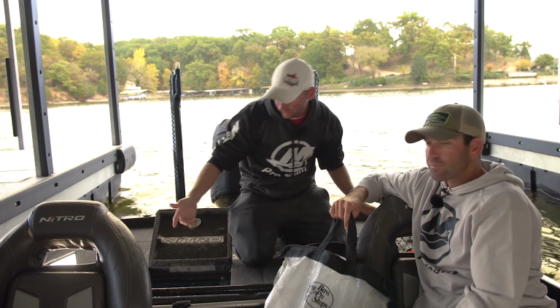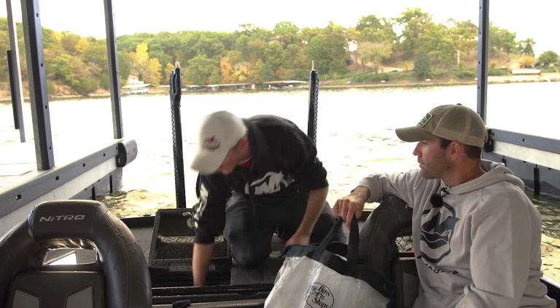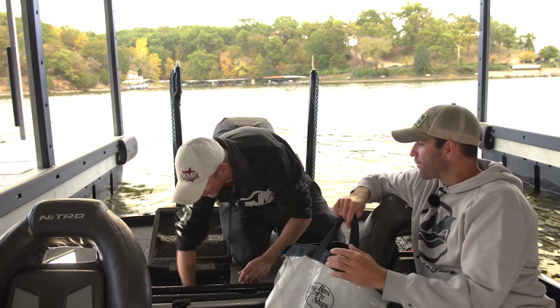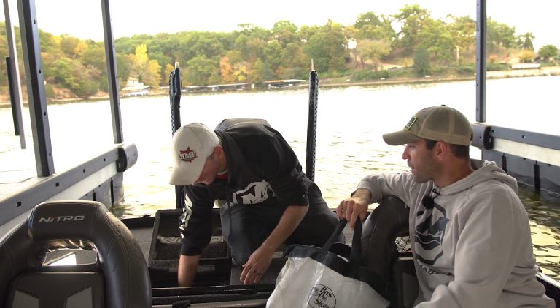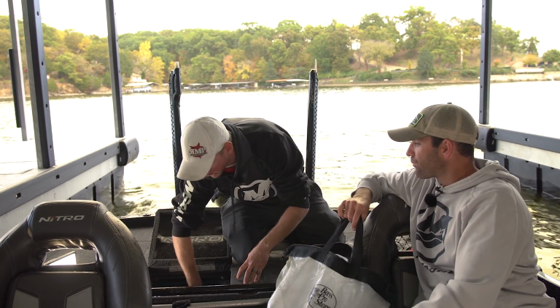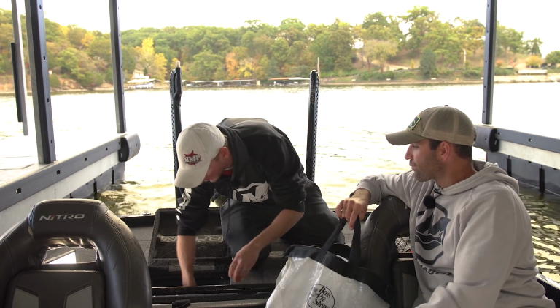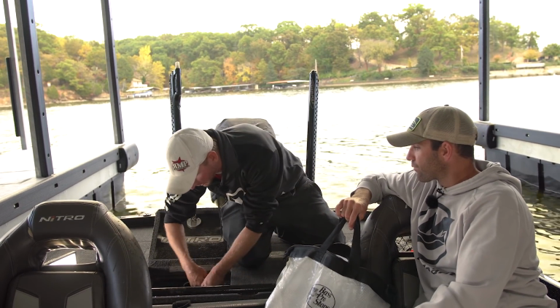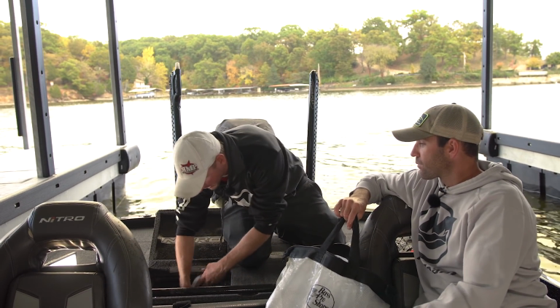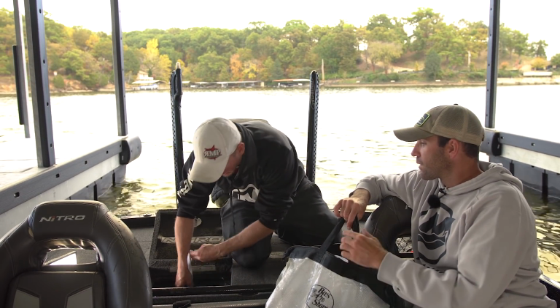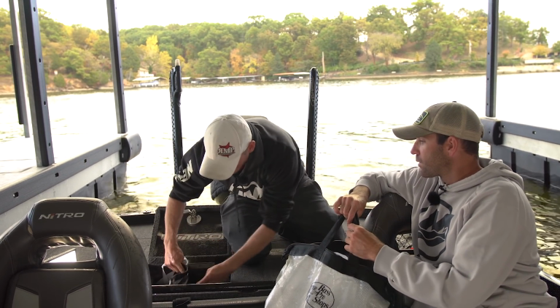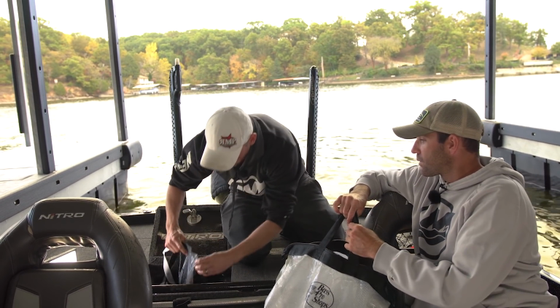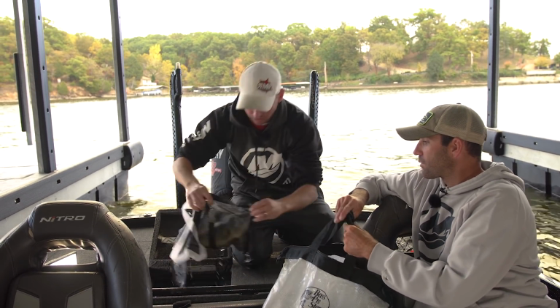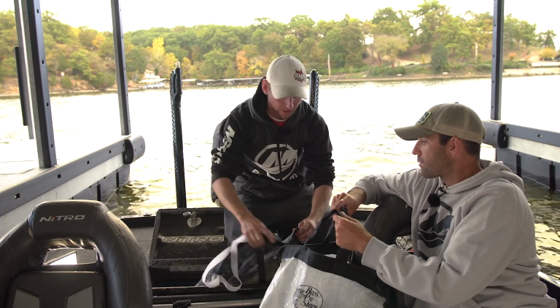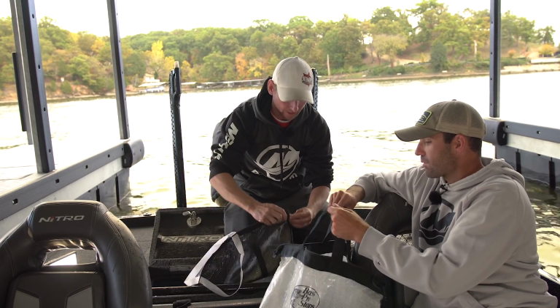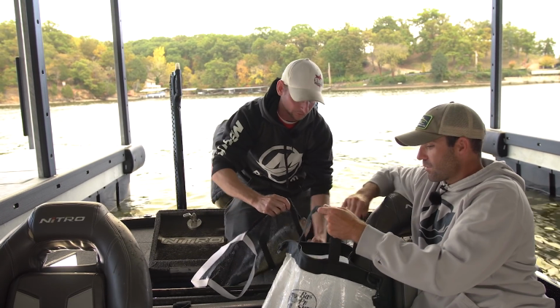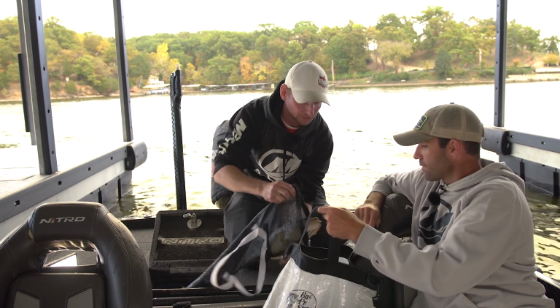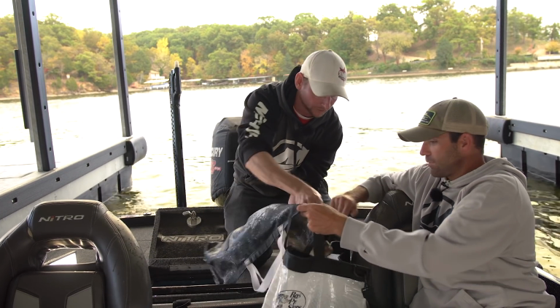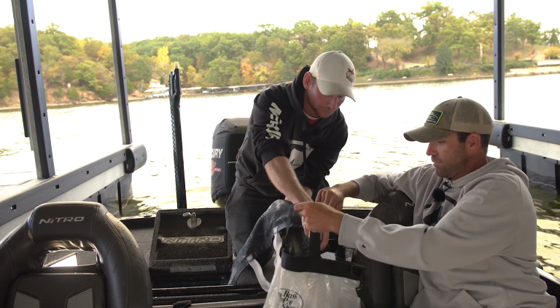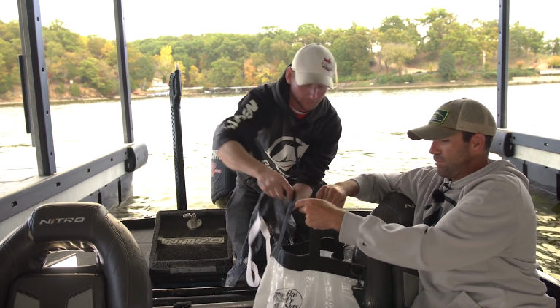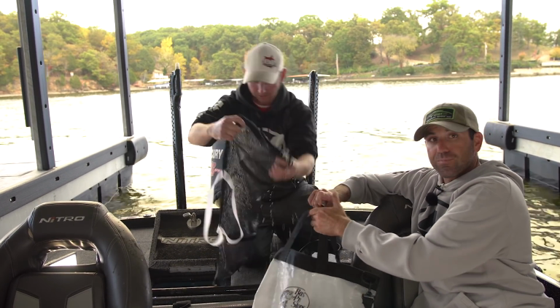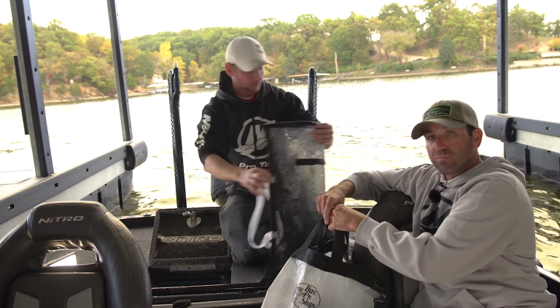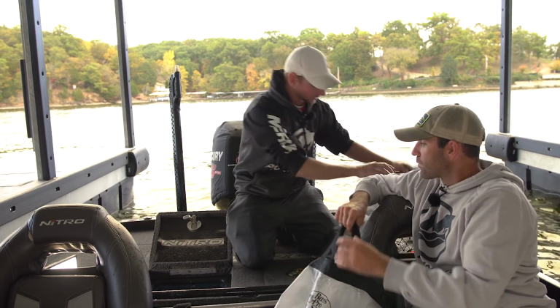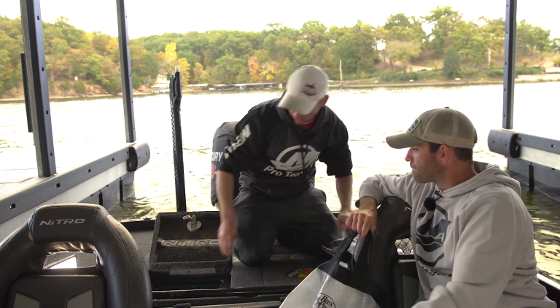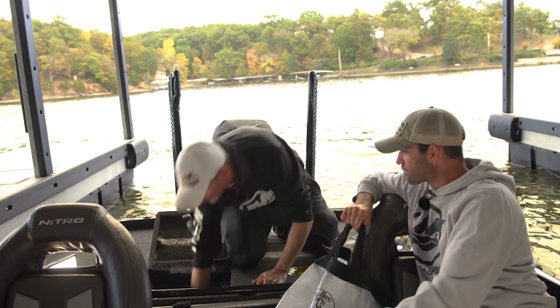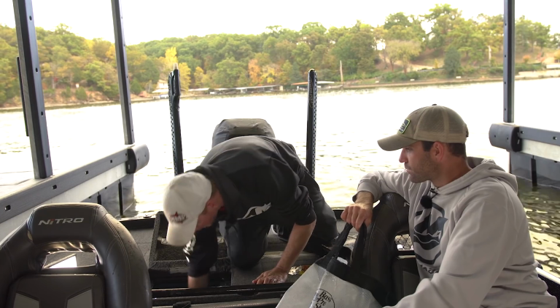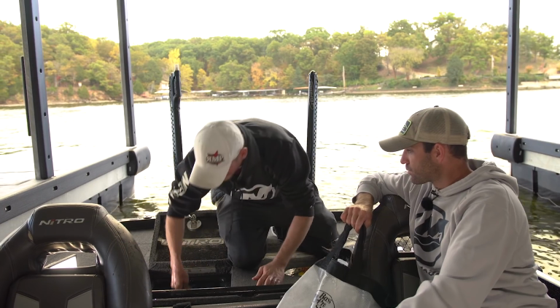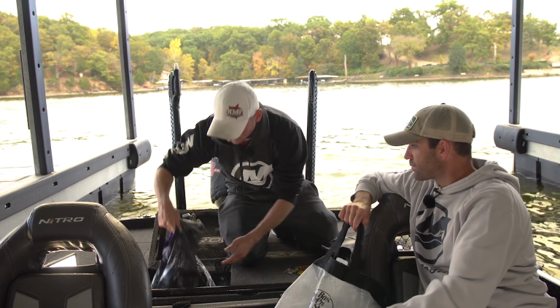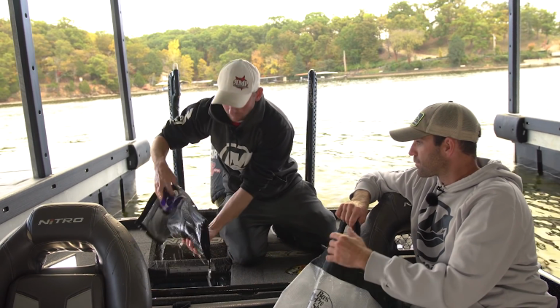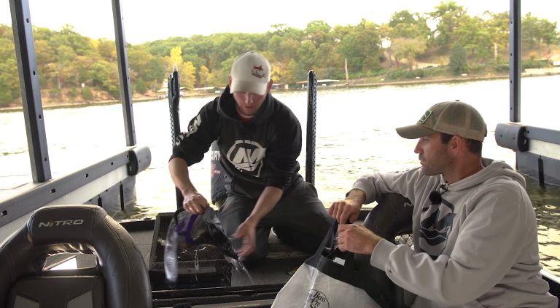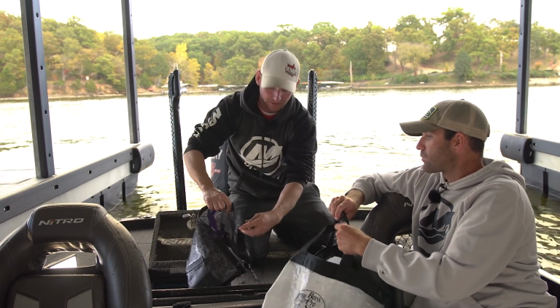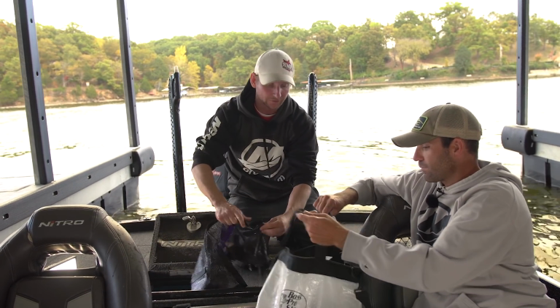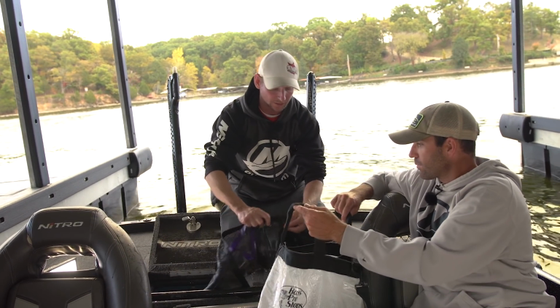As you can see, I'm reaching into the live well here to pull out the different bags, and we're not having the issues other guys have had in the past — like the possibility of fish jumping out of the bags and into the boat or out of the boat.